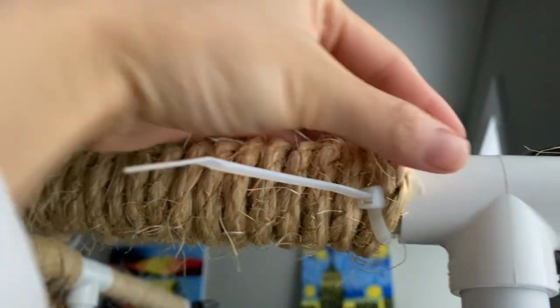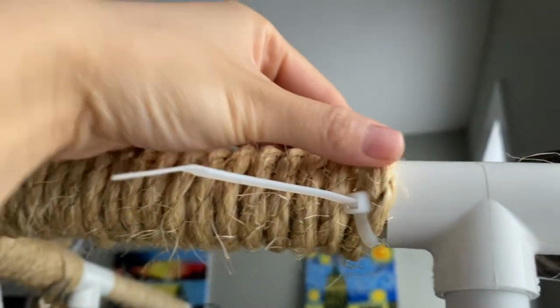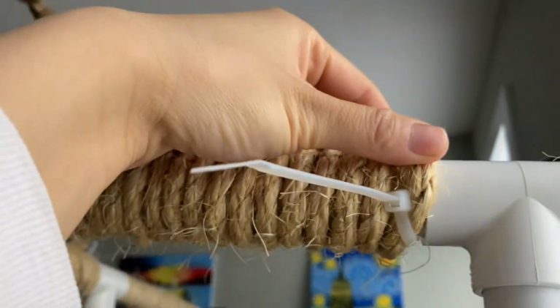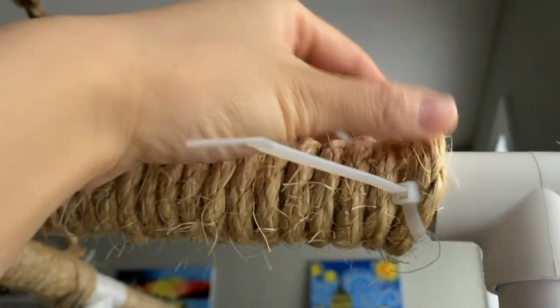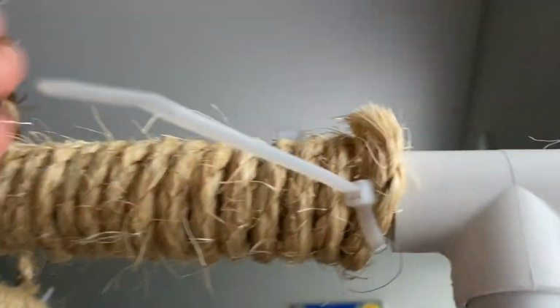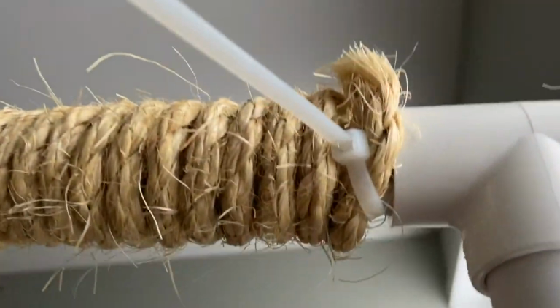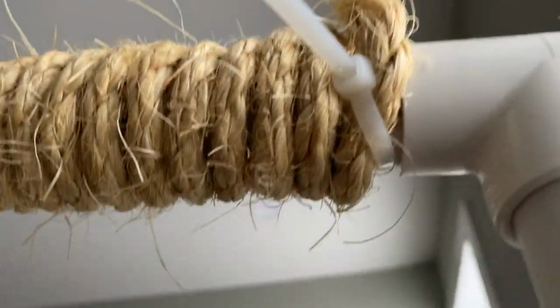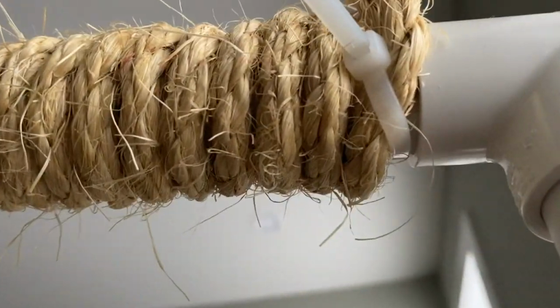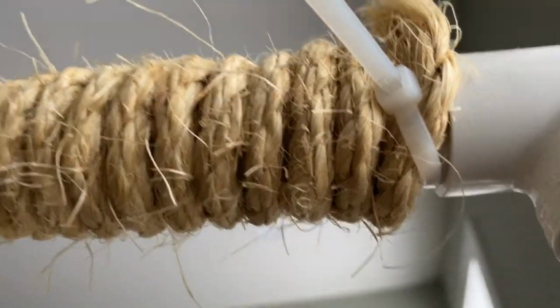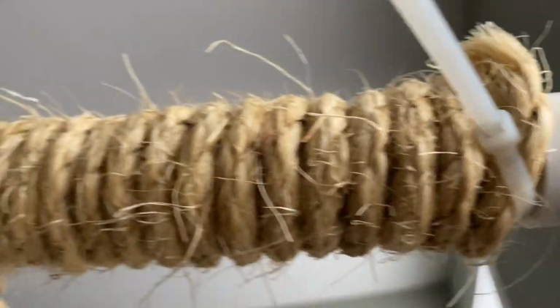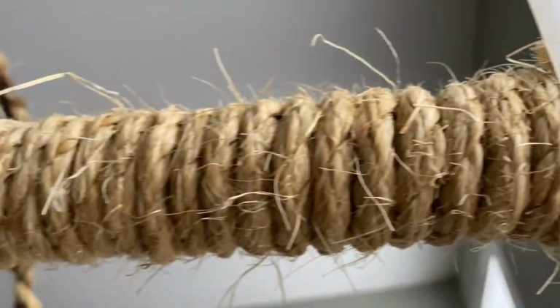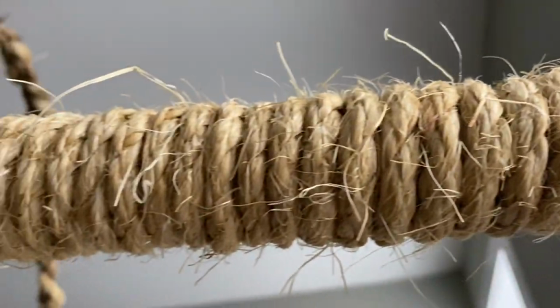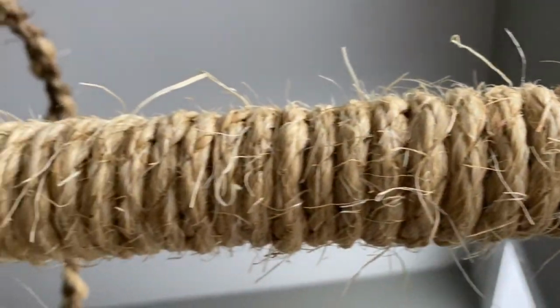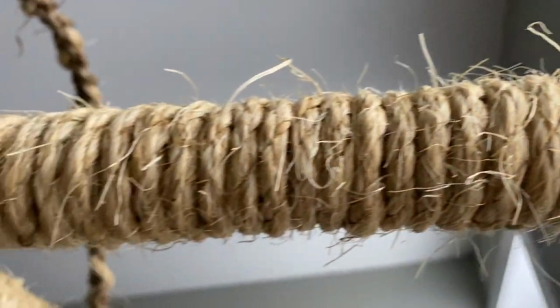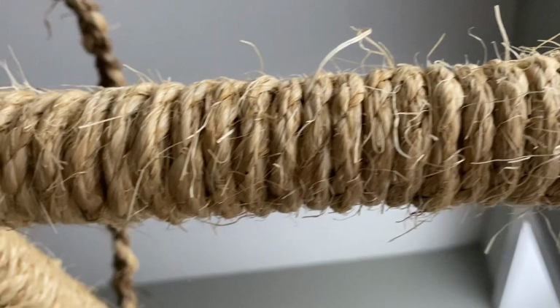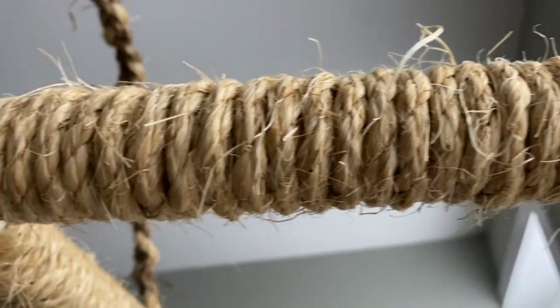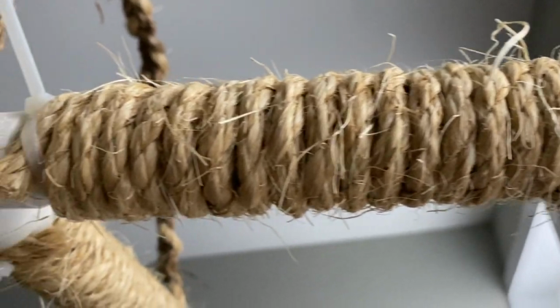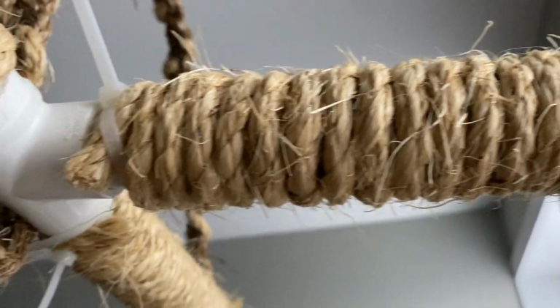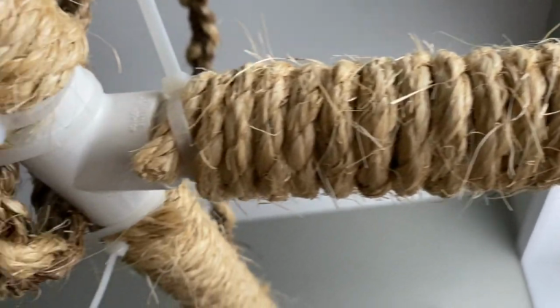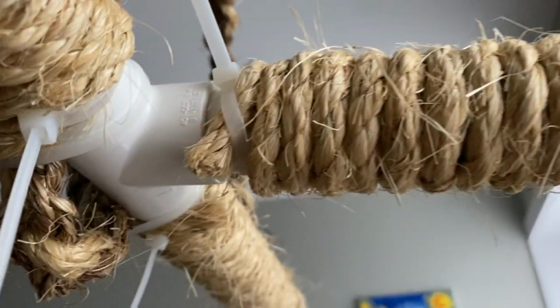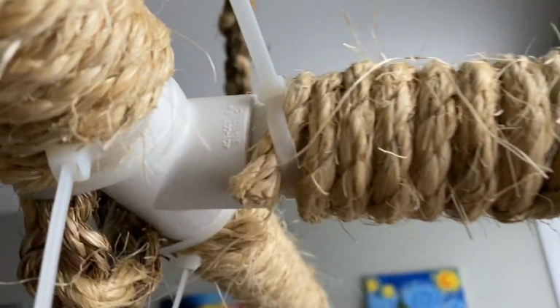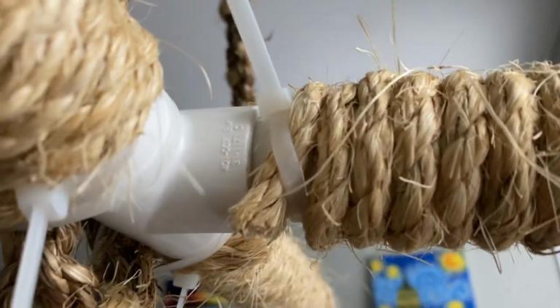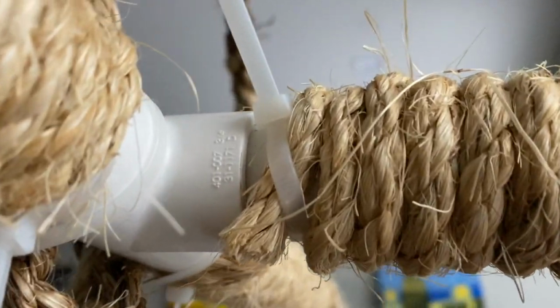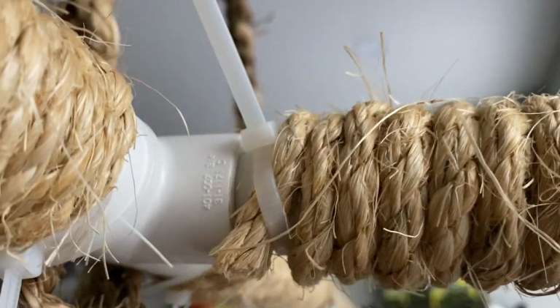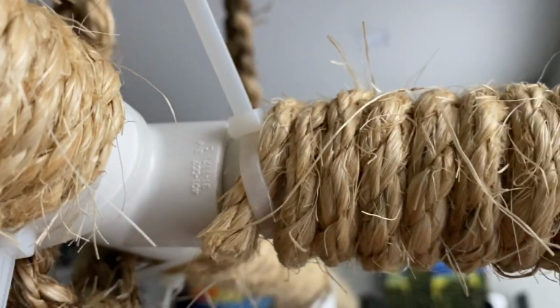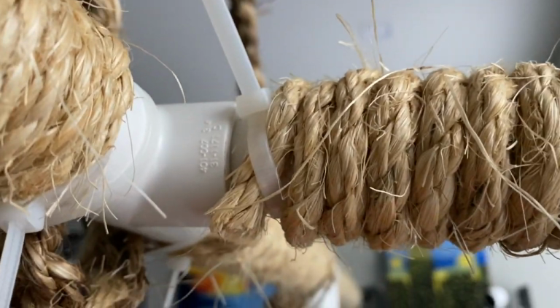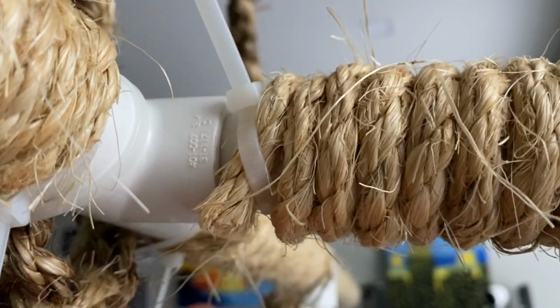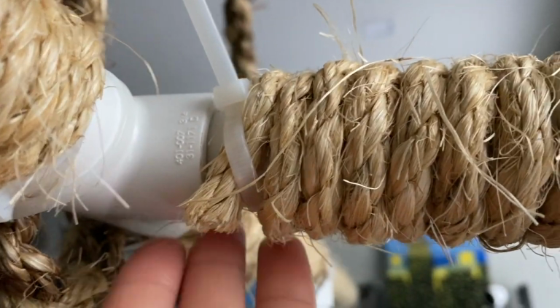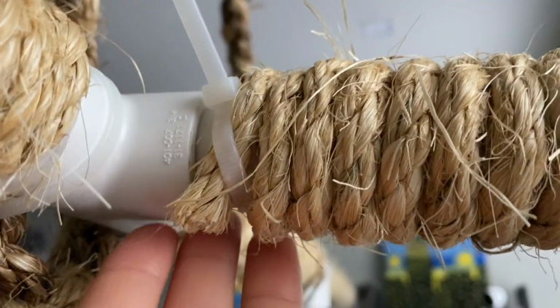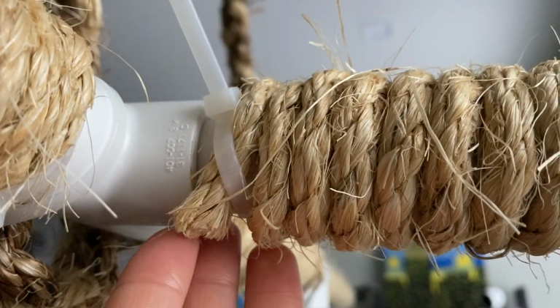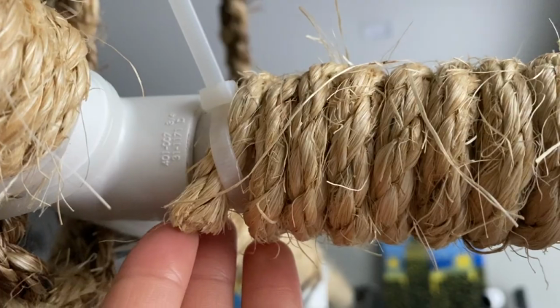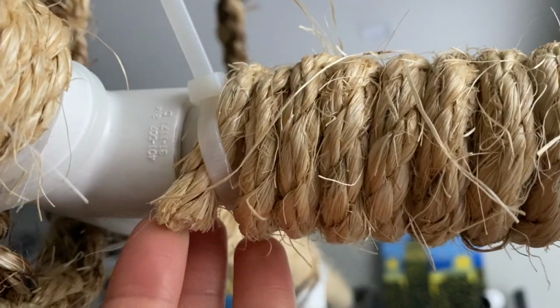I was running out of twine so I switched over to sisal rope, which gave the play gym a different texture that I ended up liking a lot. For the rope I just used zip ties at the end to secure them in place.